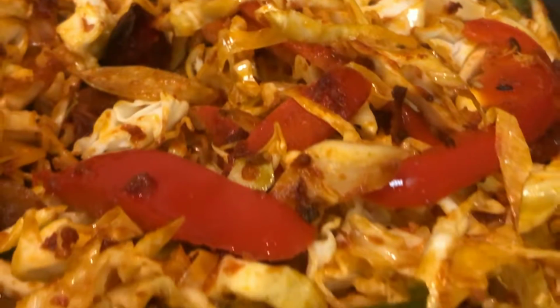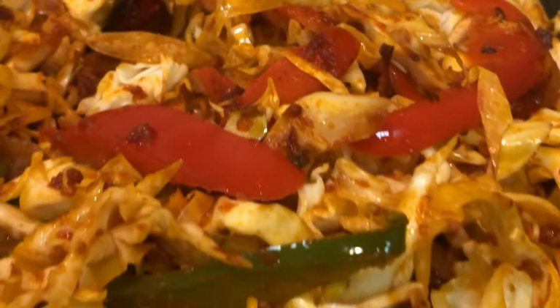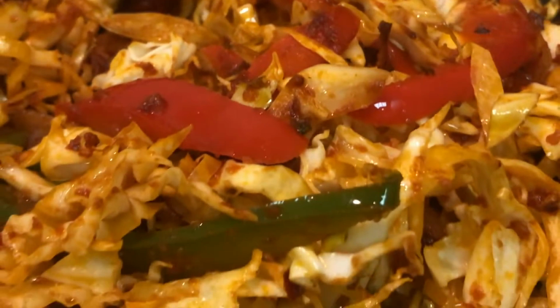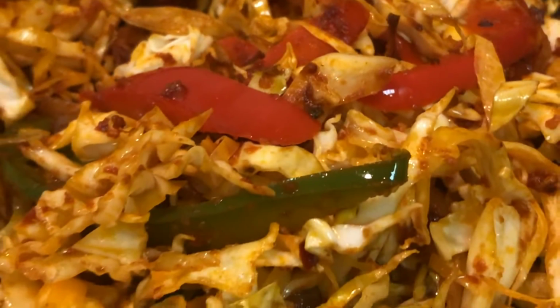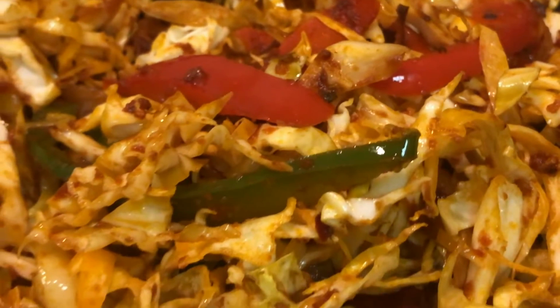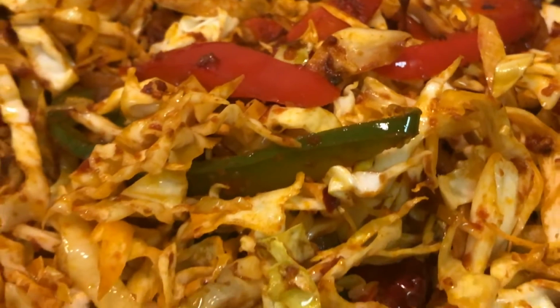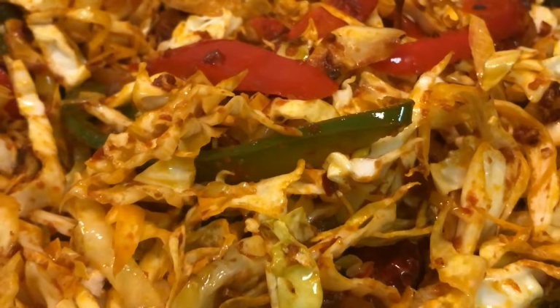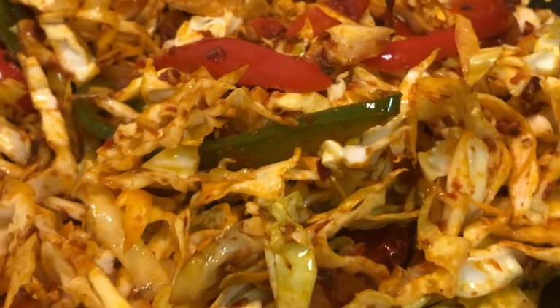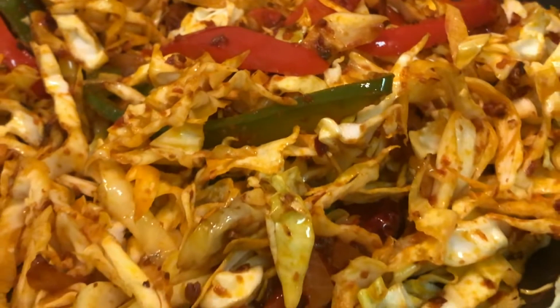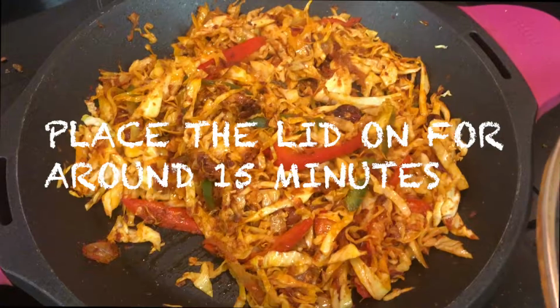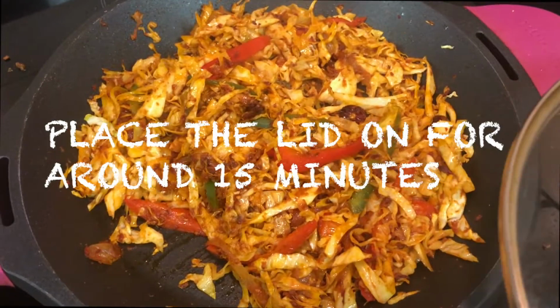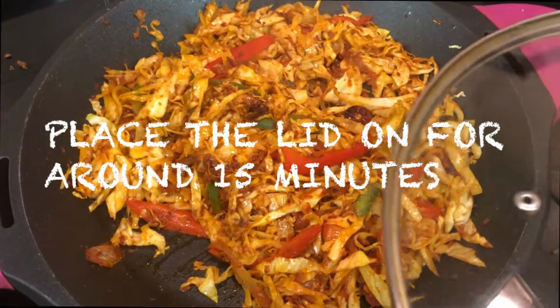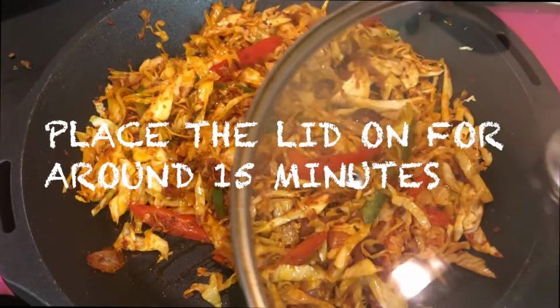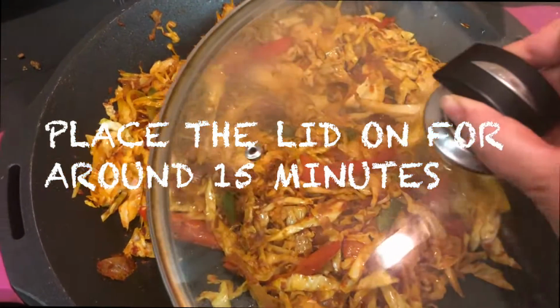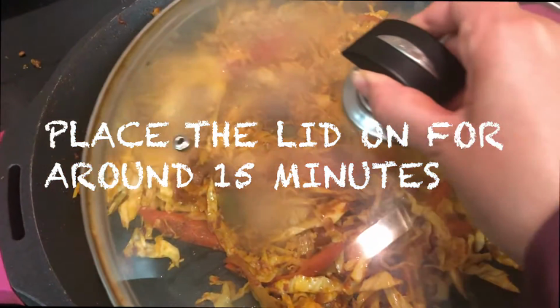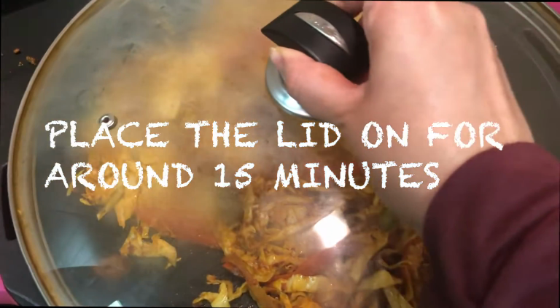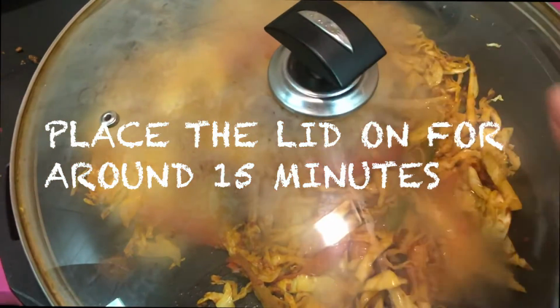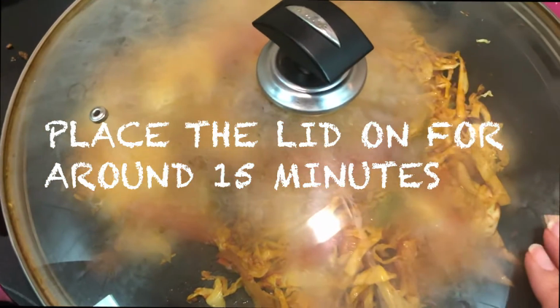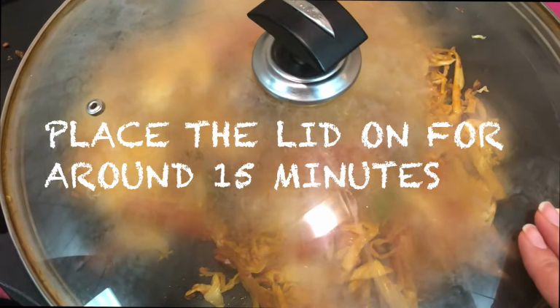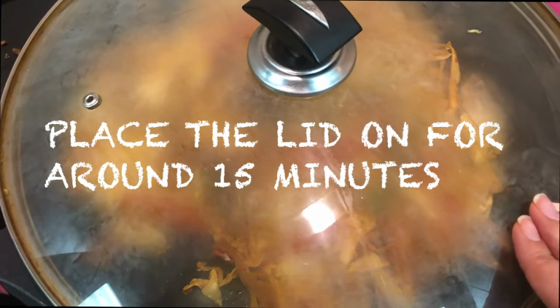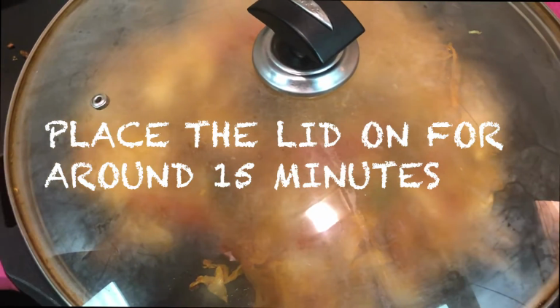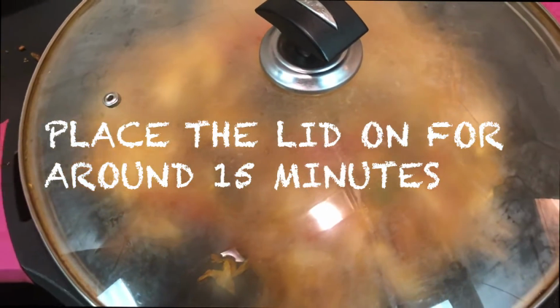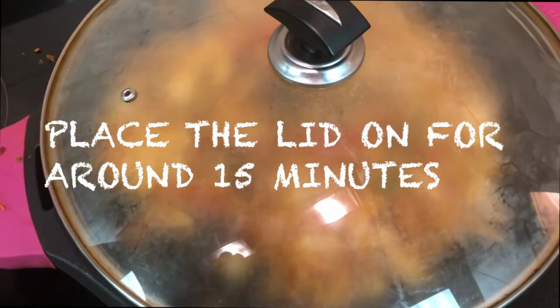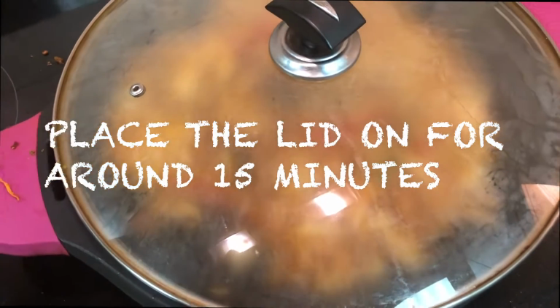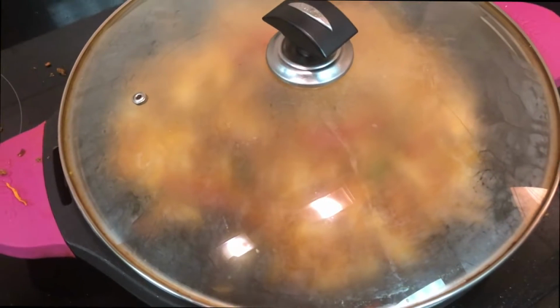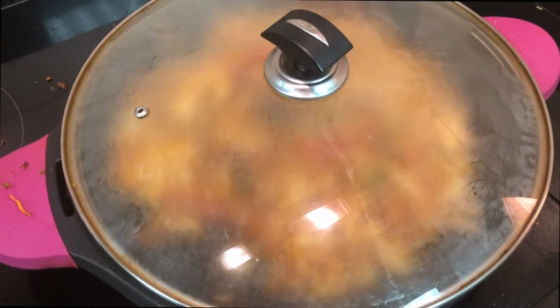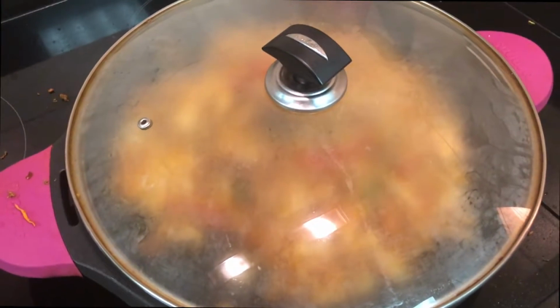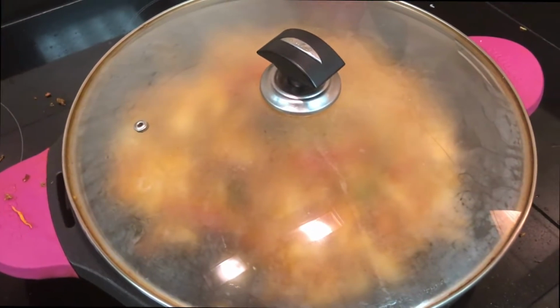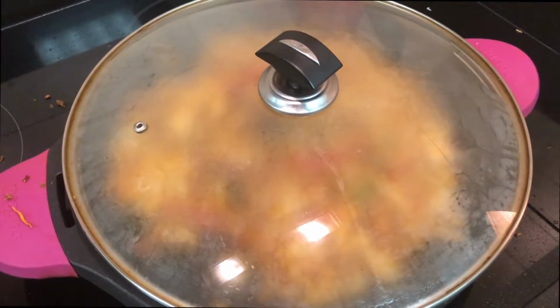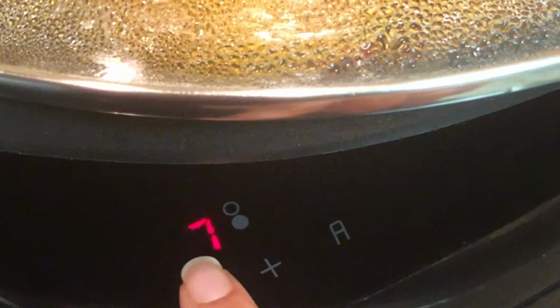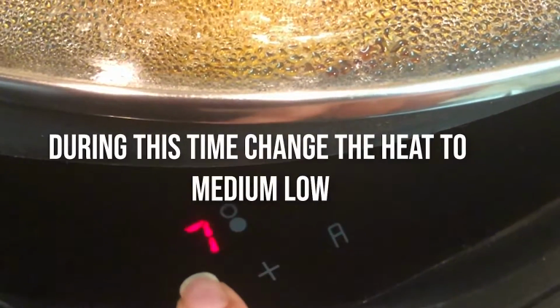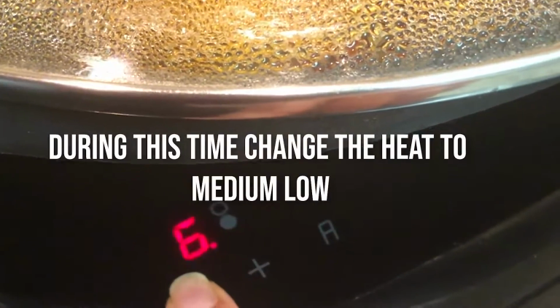Place the lid on for around 15 minutes. At this time, change the setting to medium-low — on this hob, around four.